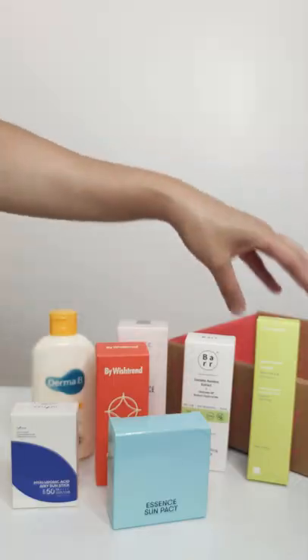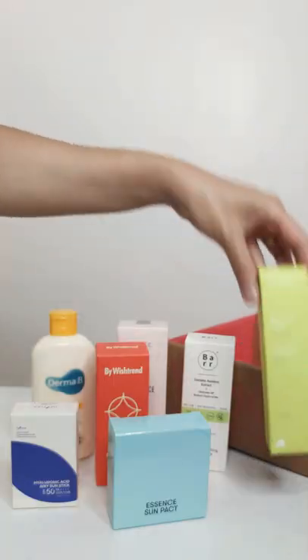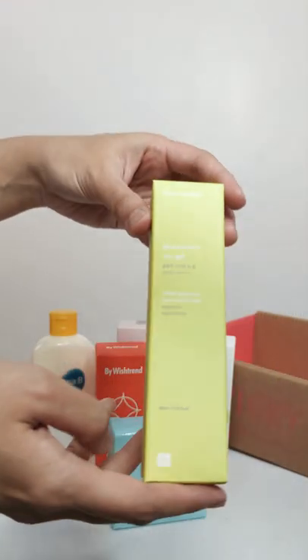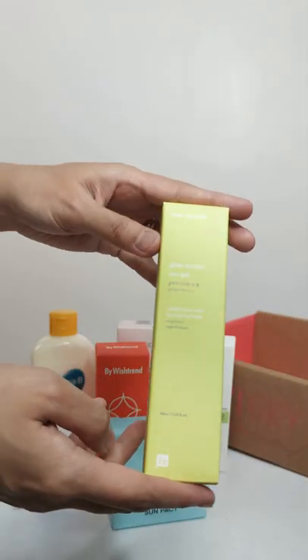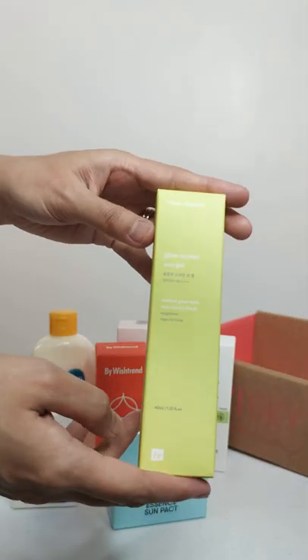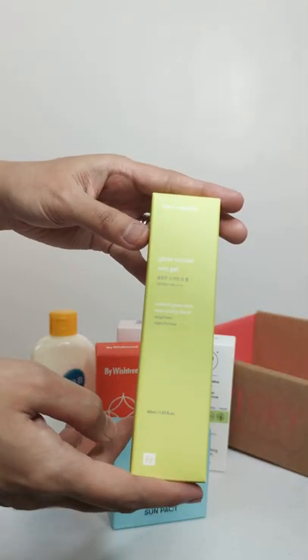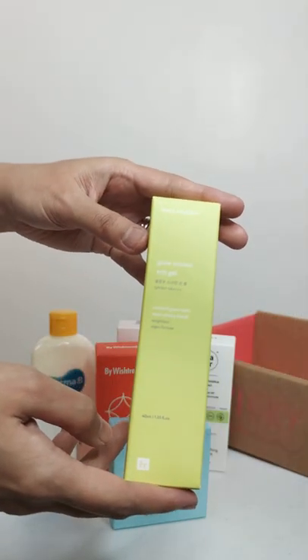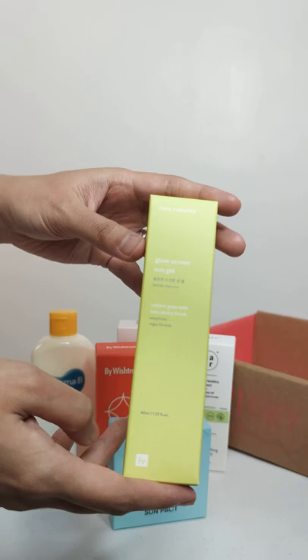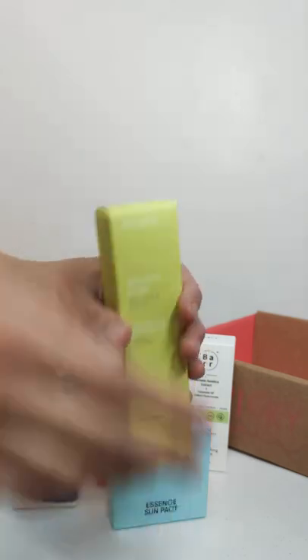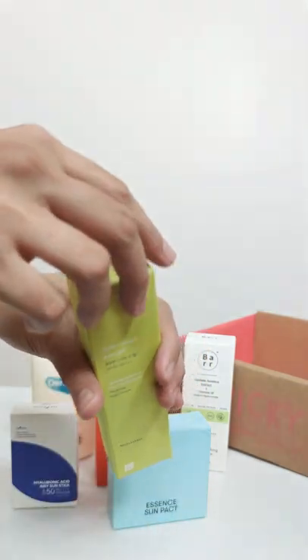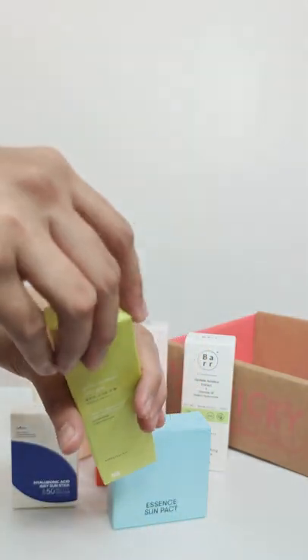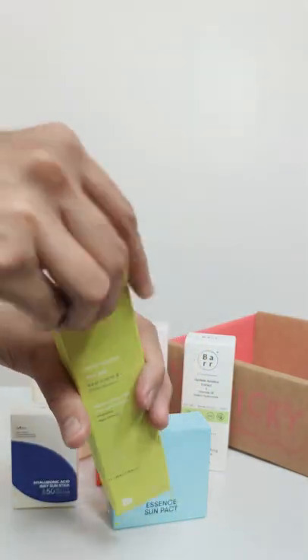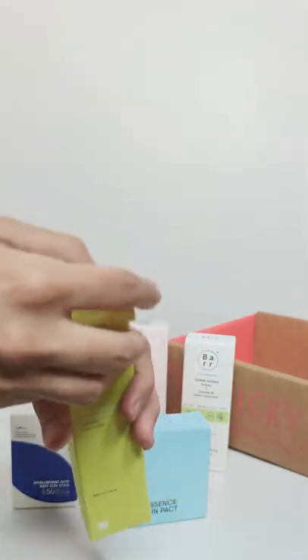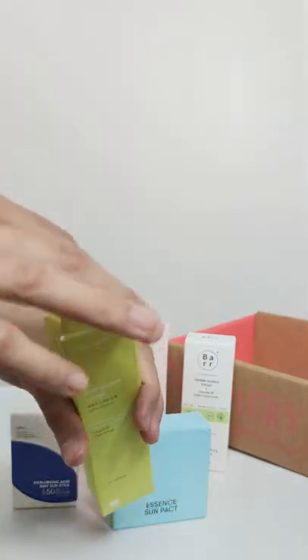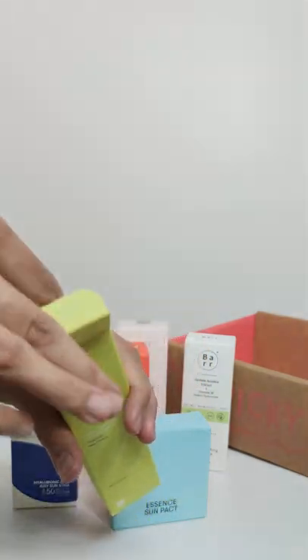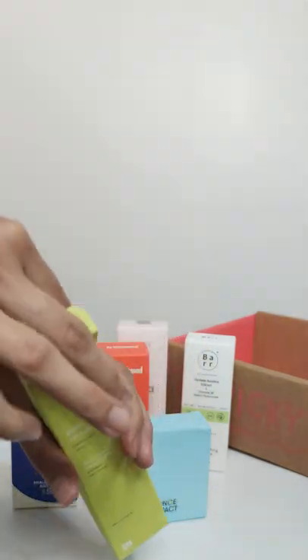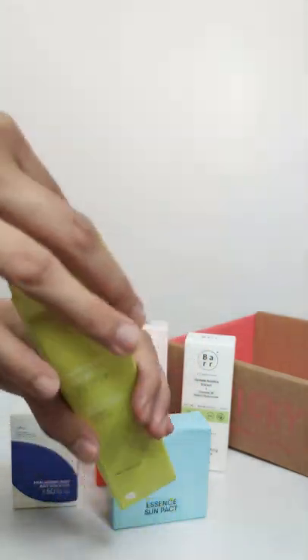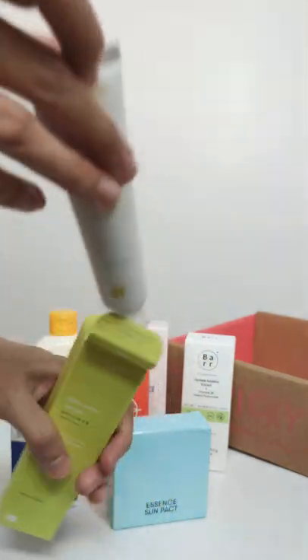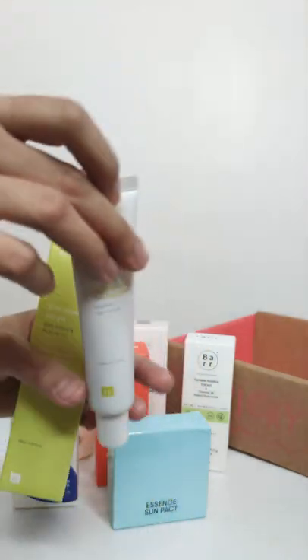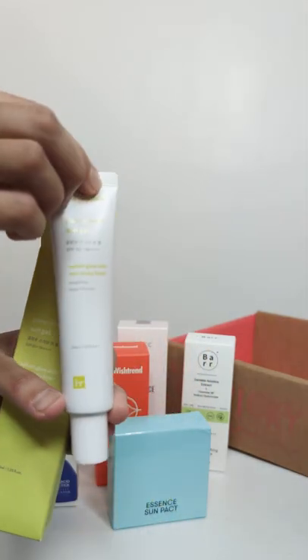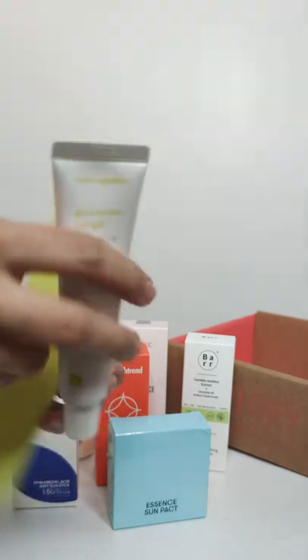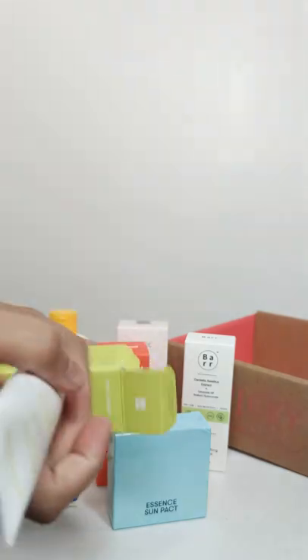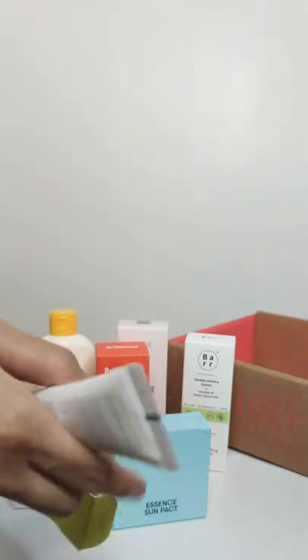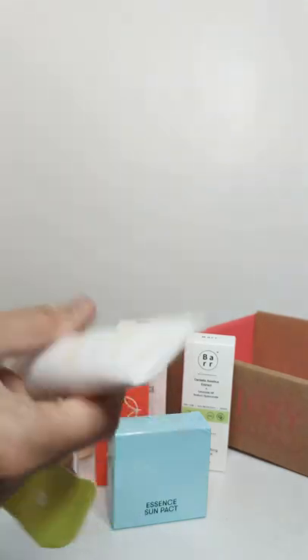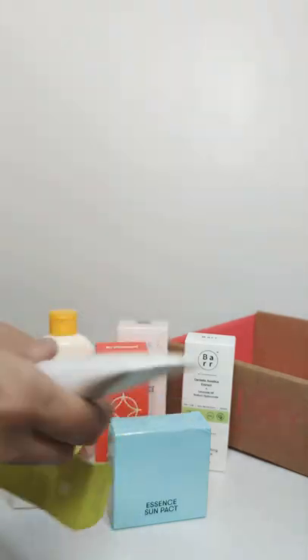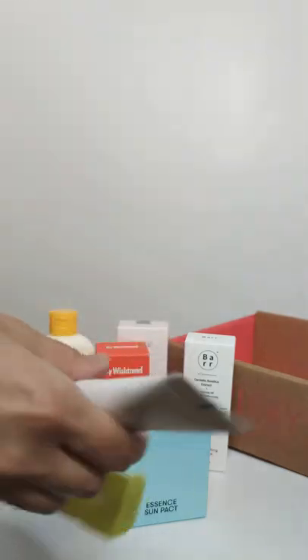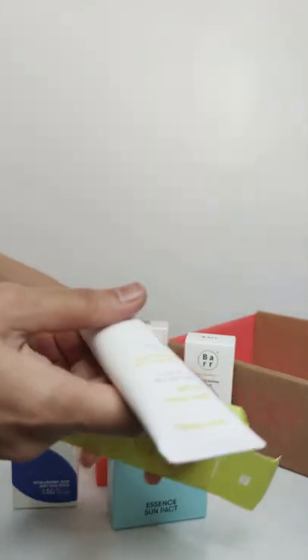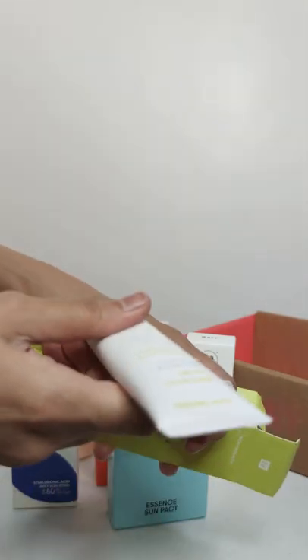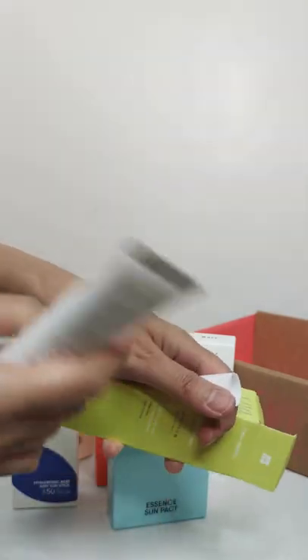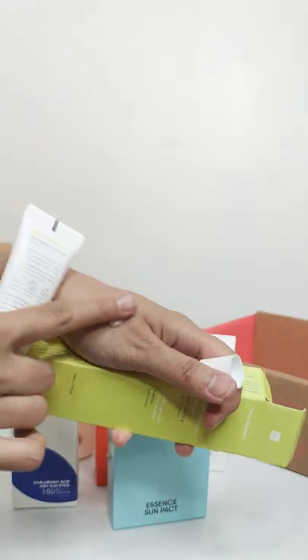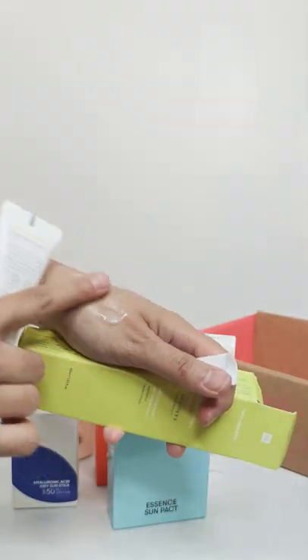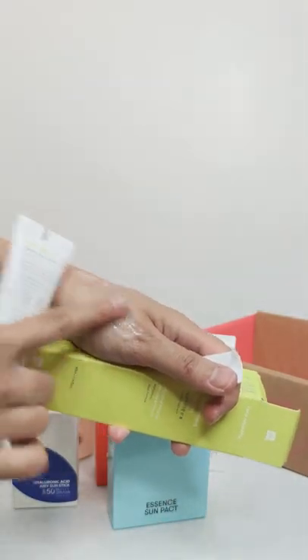First up, we have the Face Republic Glow Screen Sun Gel. This would be a good option for those with oily and/or acne-prone skin. See how the gel quickly absorbs into my skin.